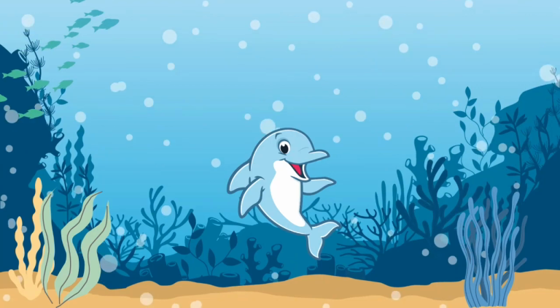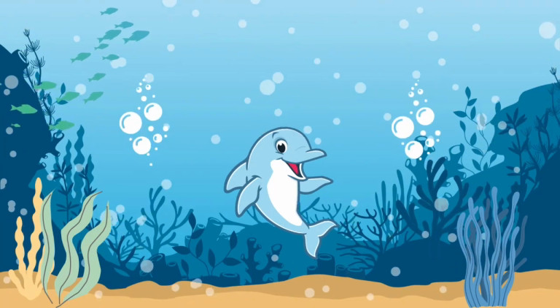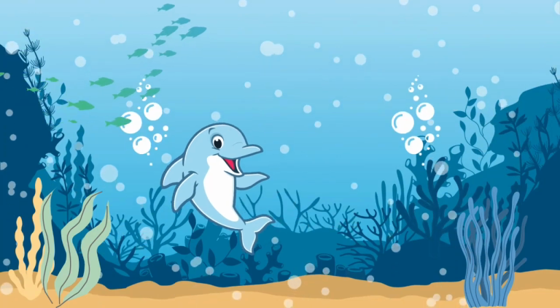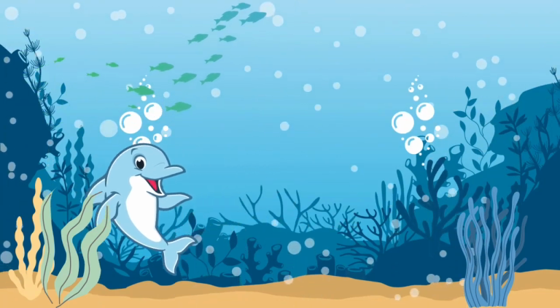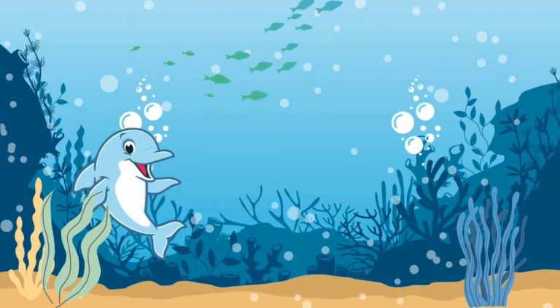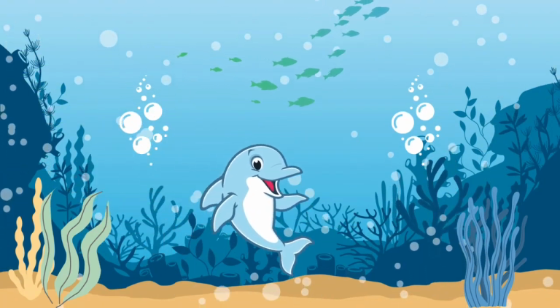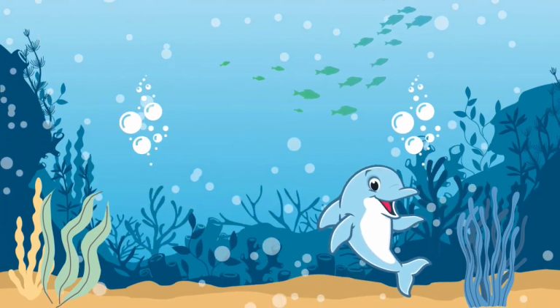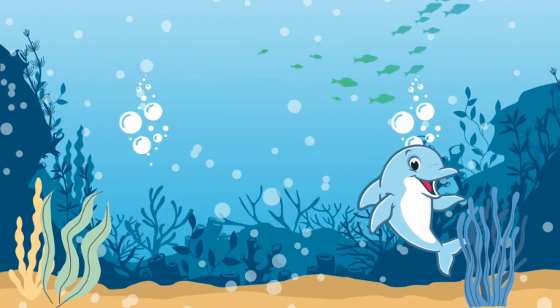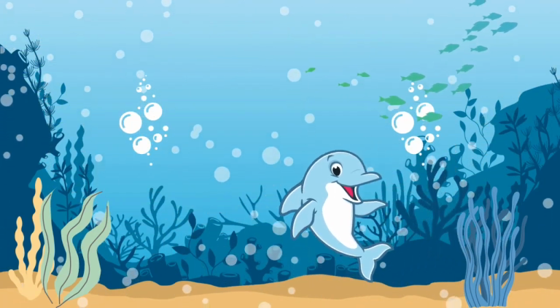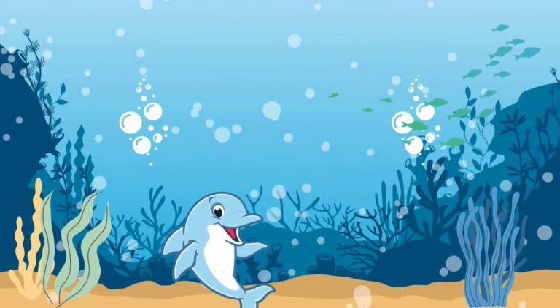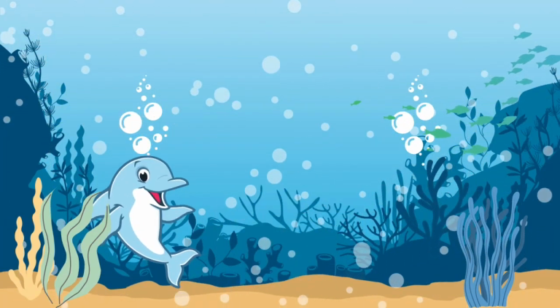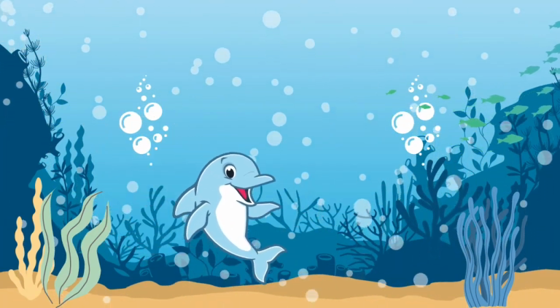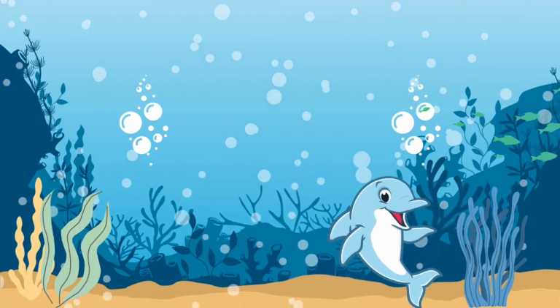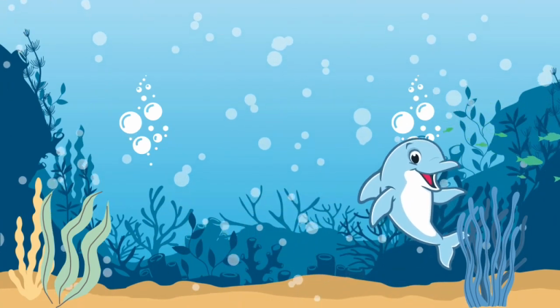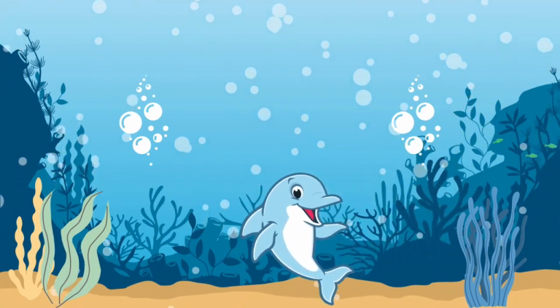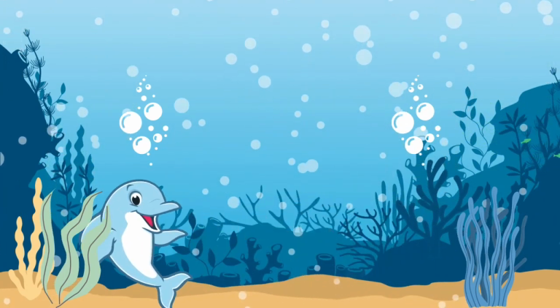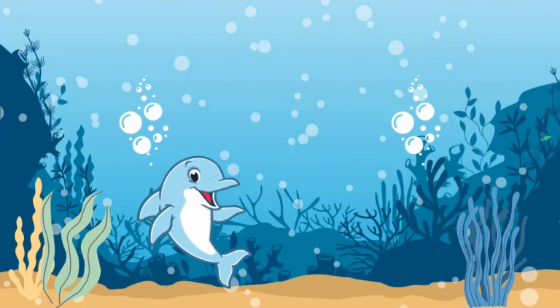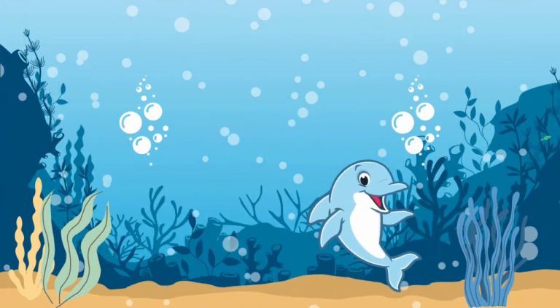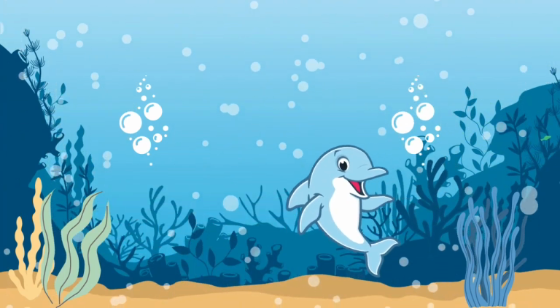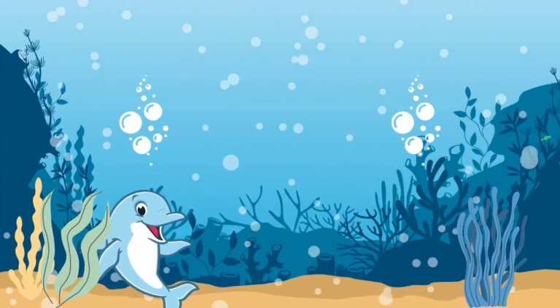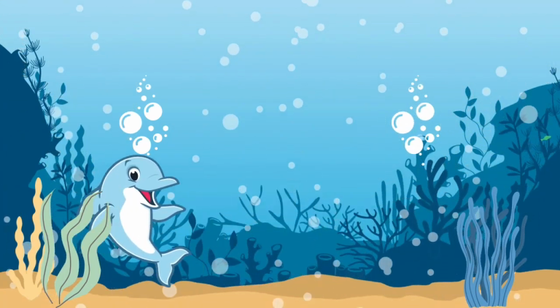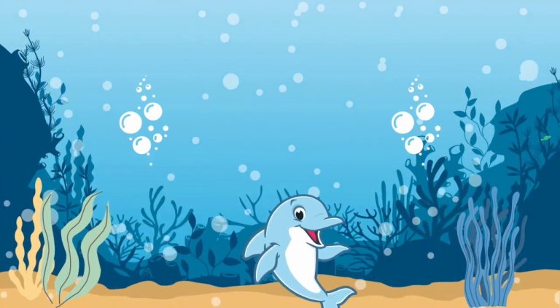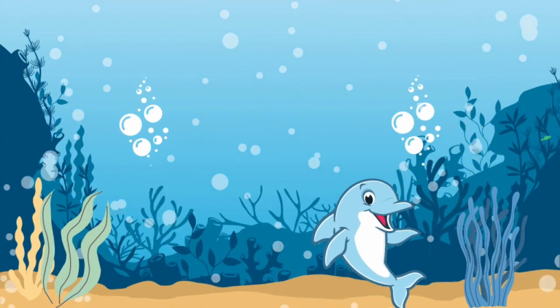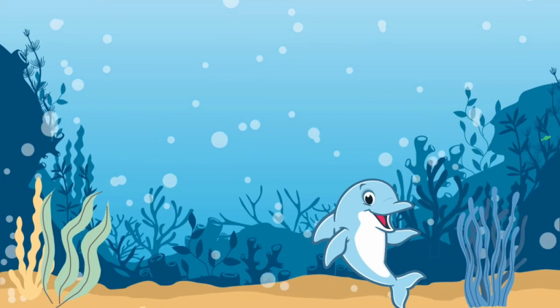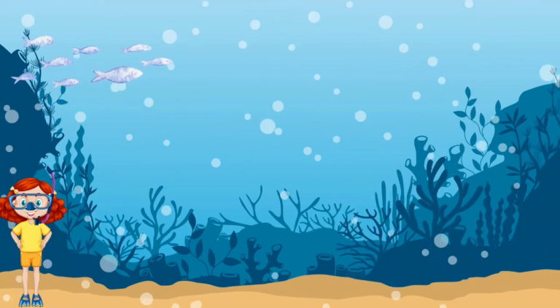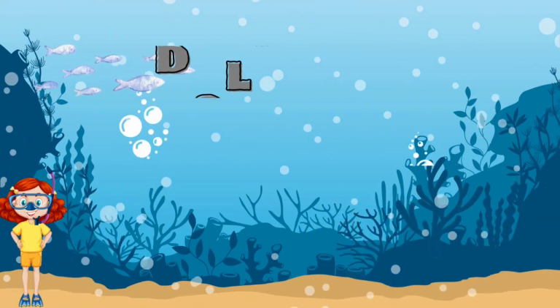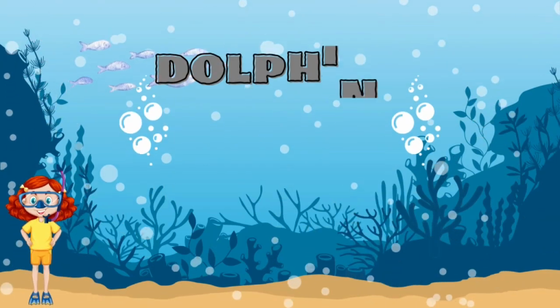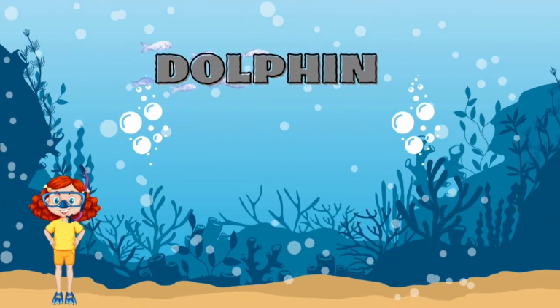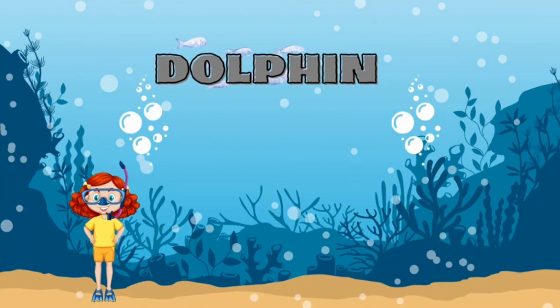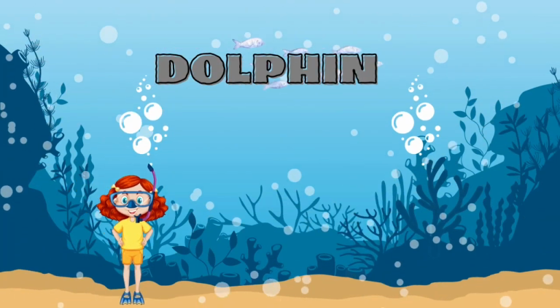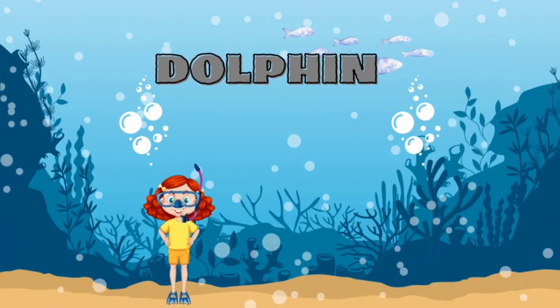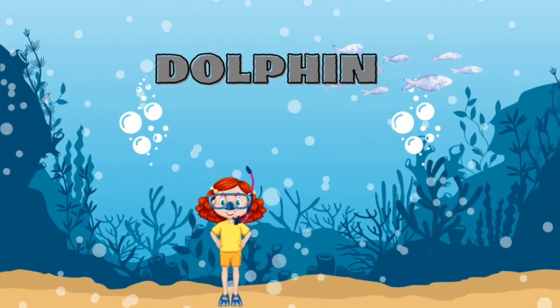Do you know what this friendly-looking sea animal is? It's a dolphin.